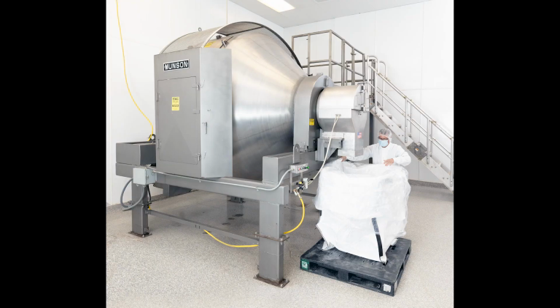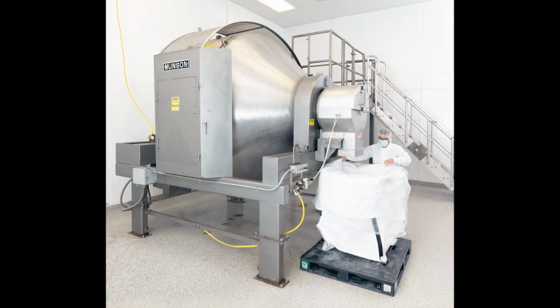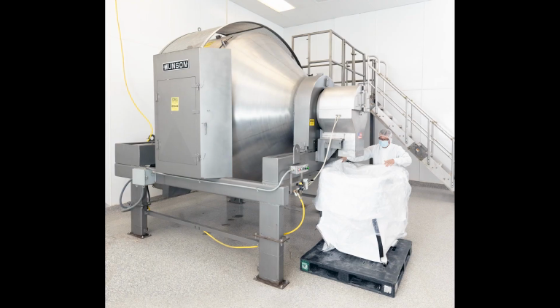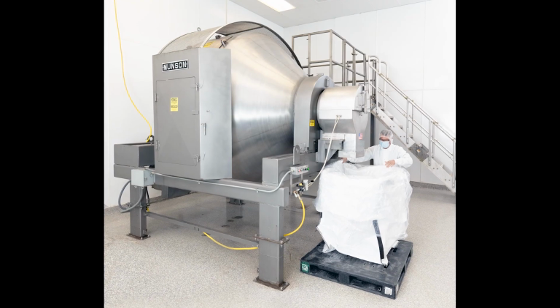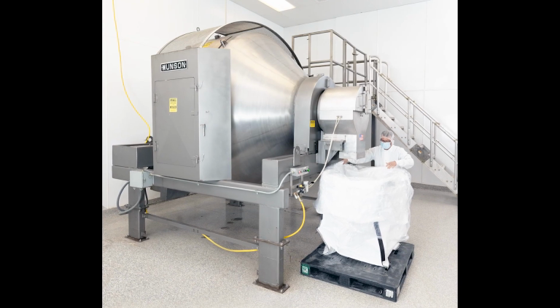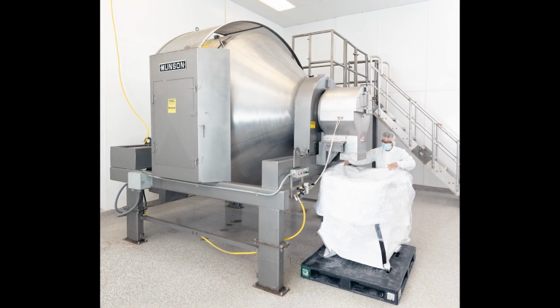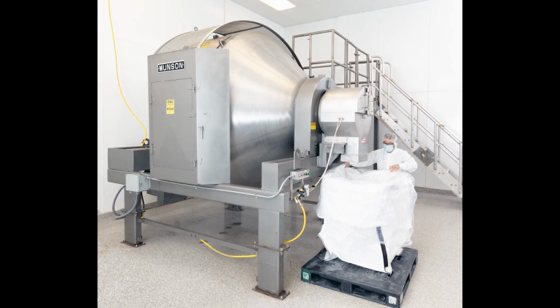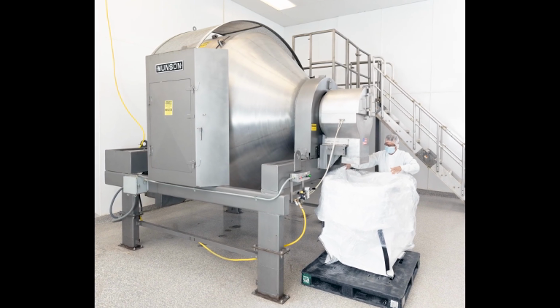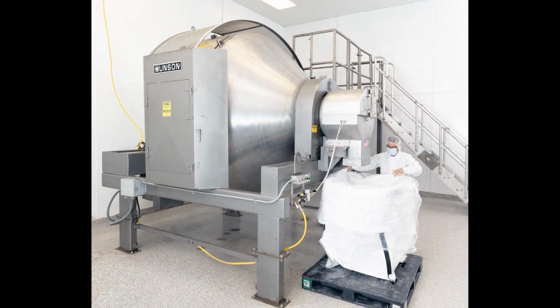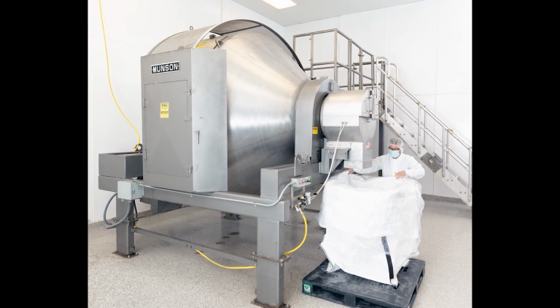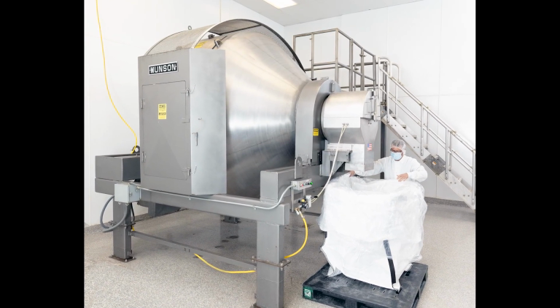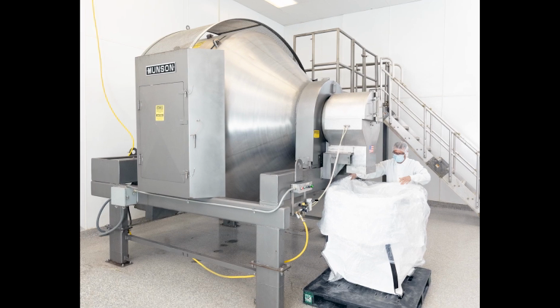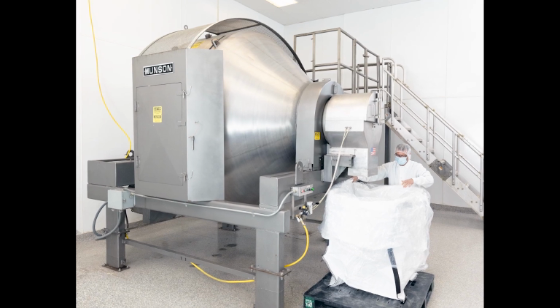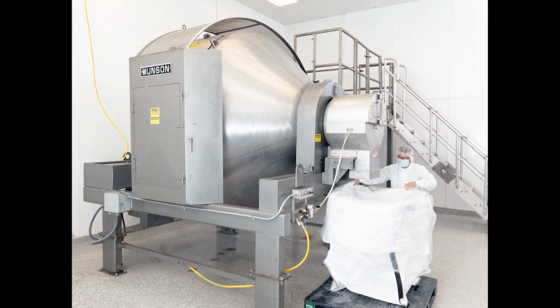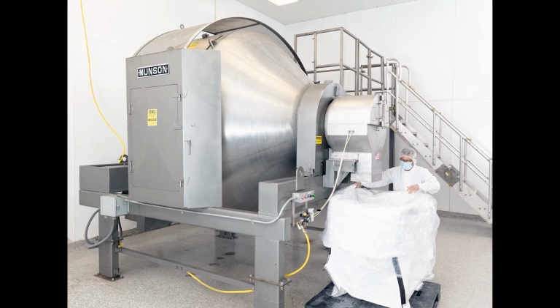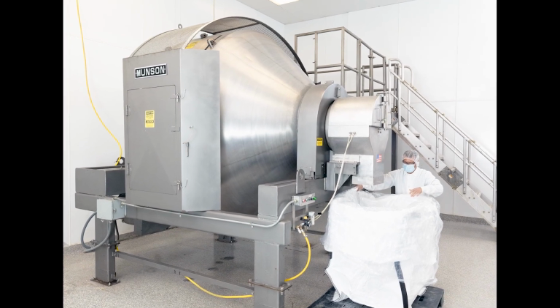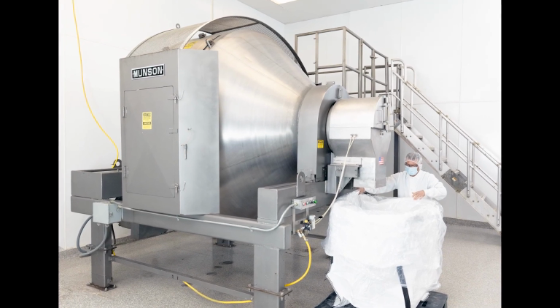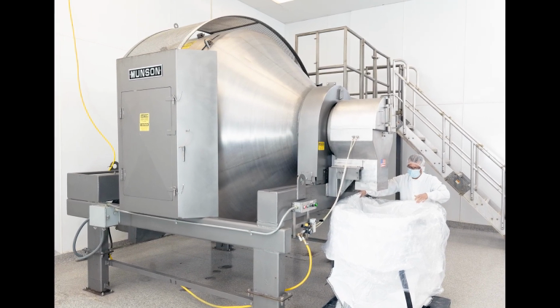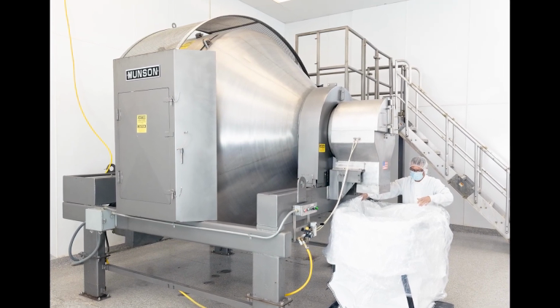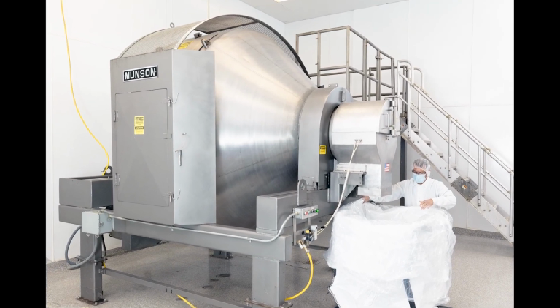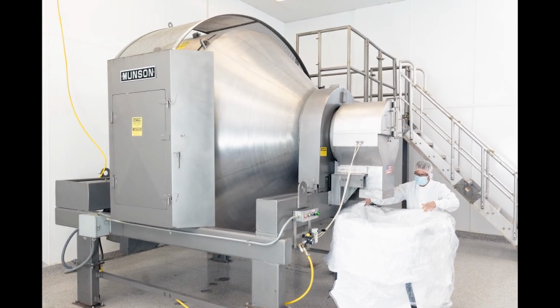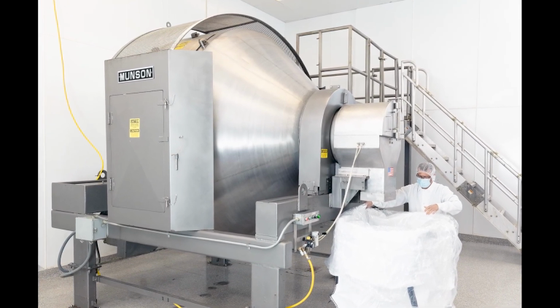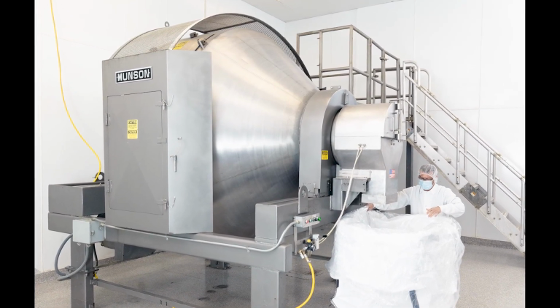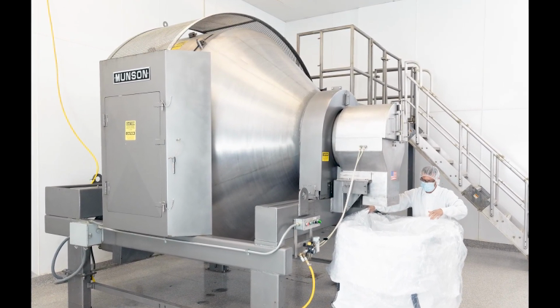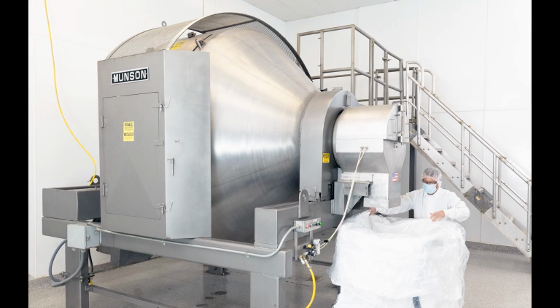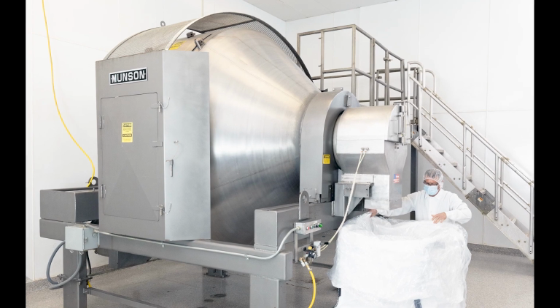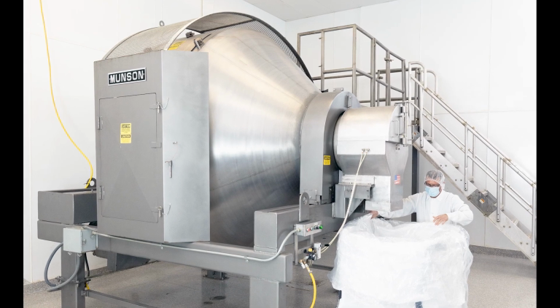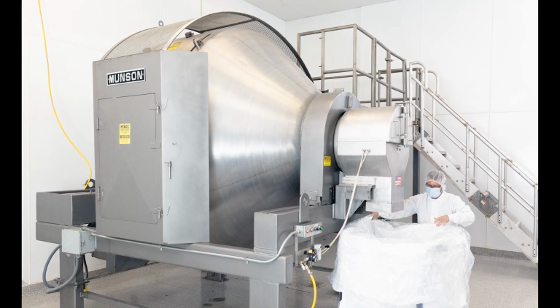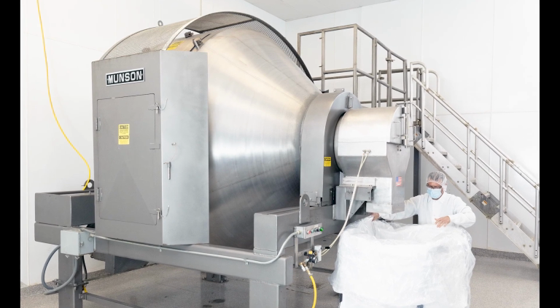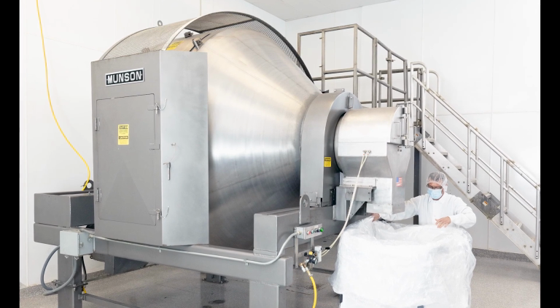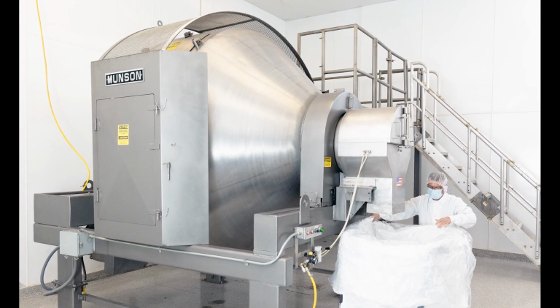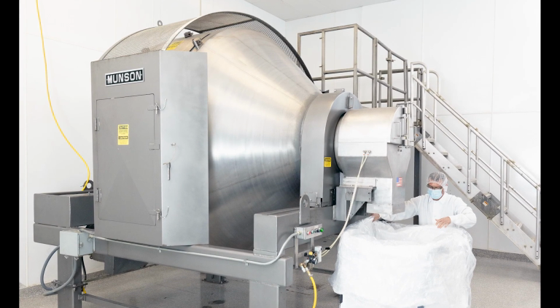With a capacity of 90 cubic feet or 2,549 liters, the mixer is larger and faster to load and discharge than an existing conical blender, while producing homogenous blends more quickly and with less dust.